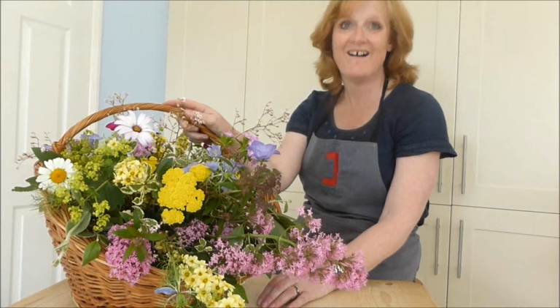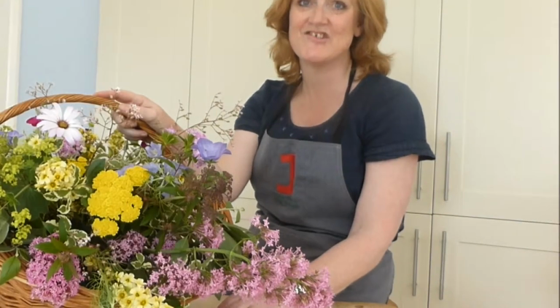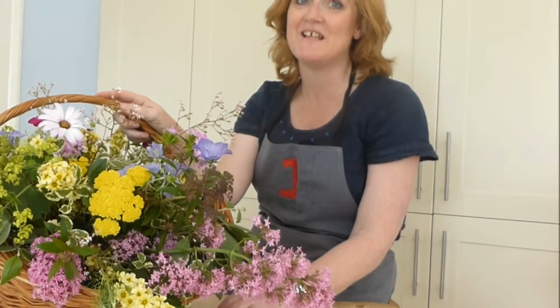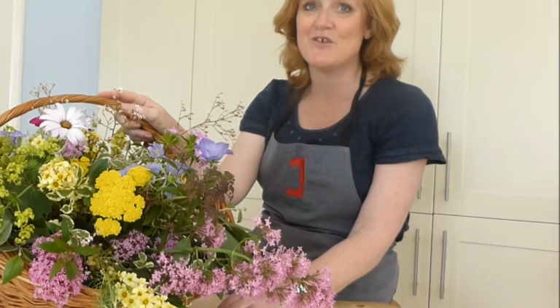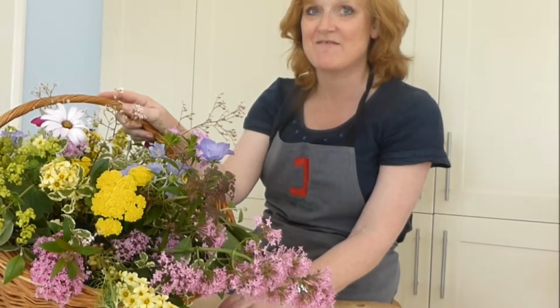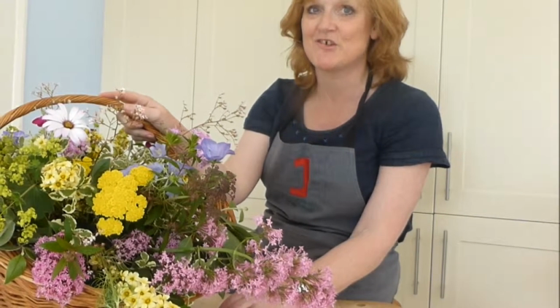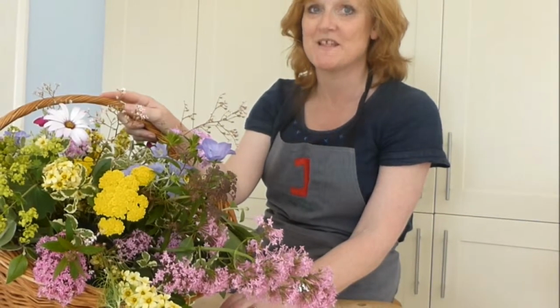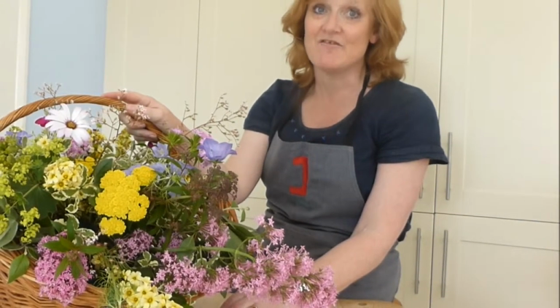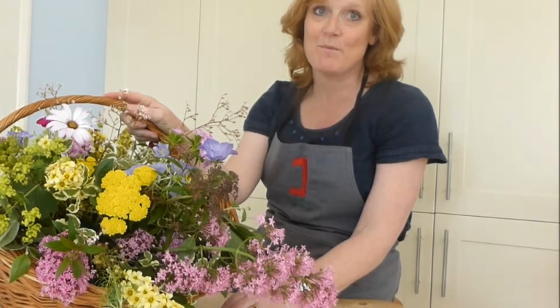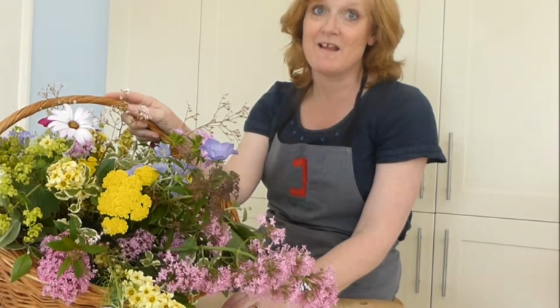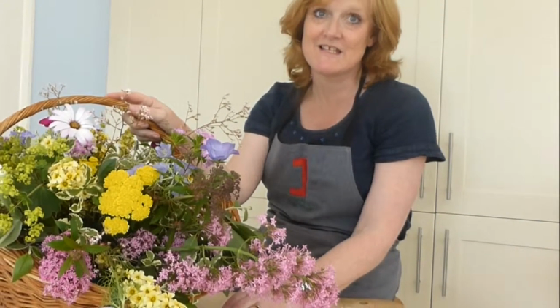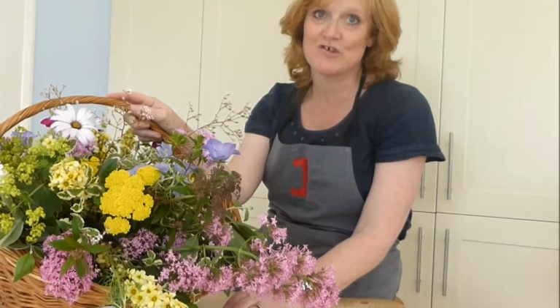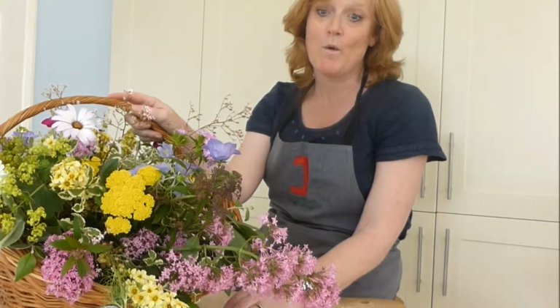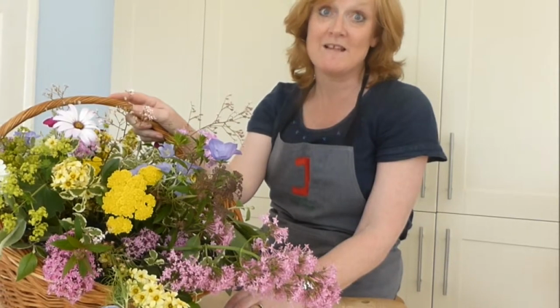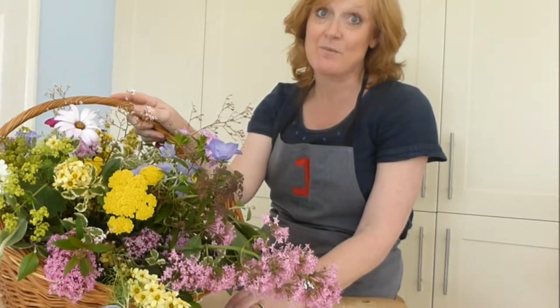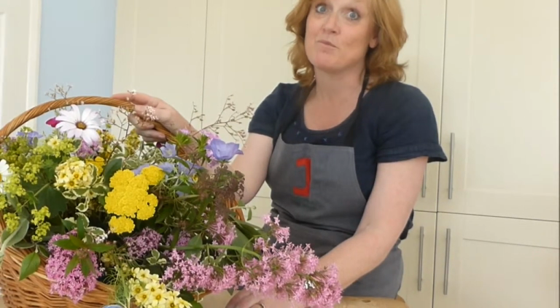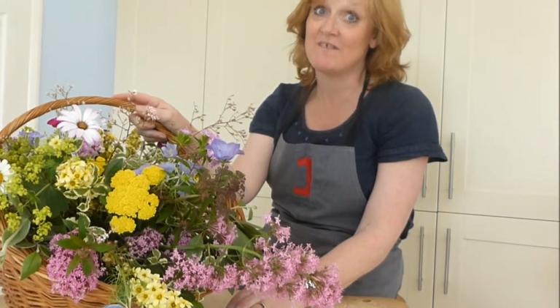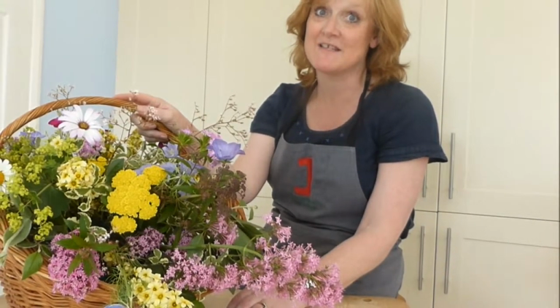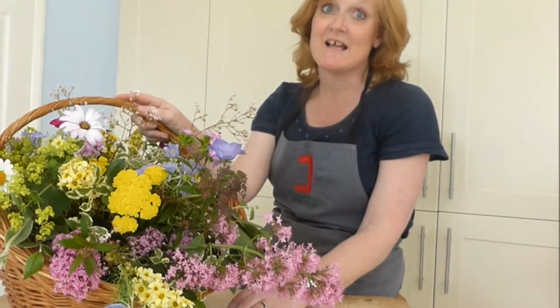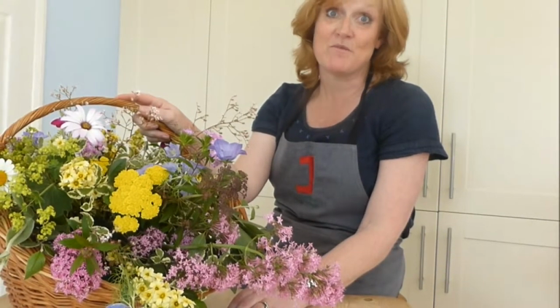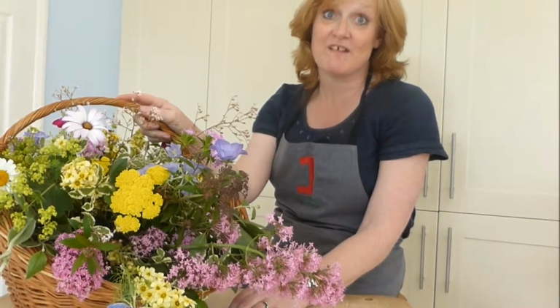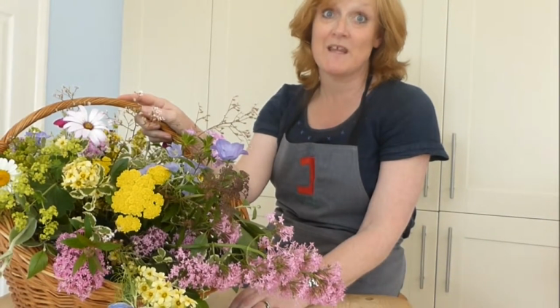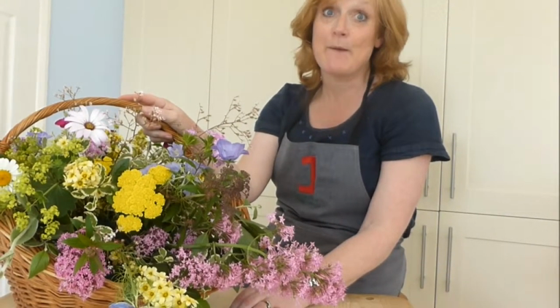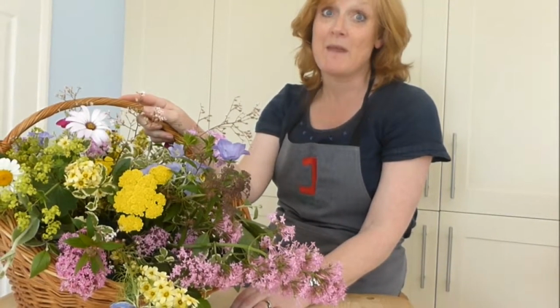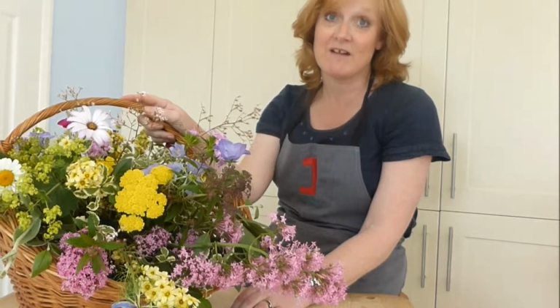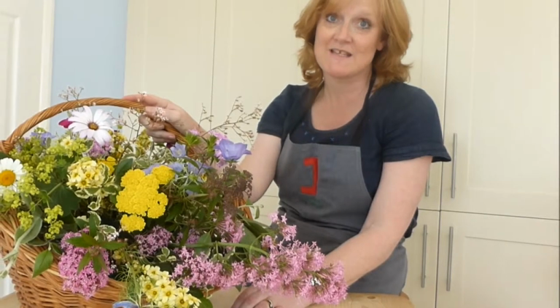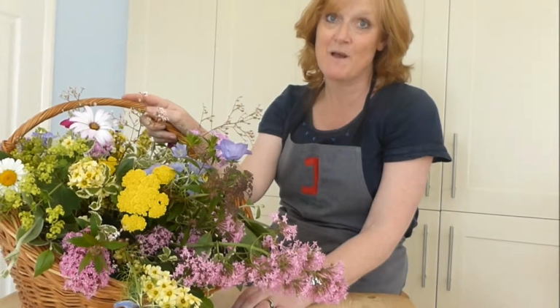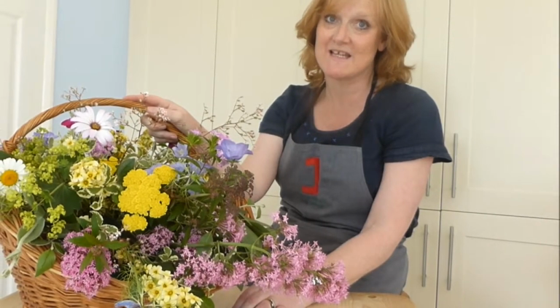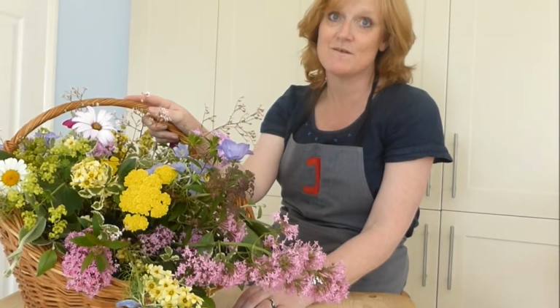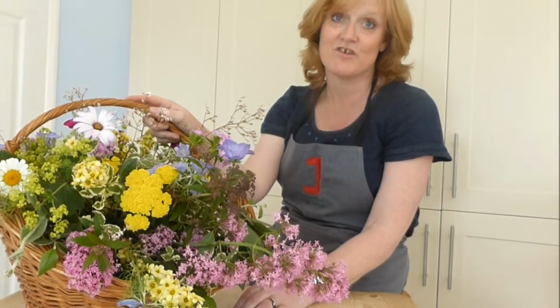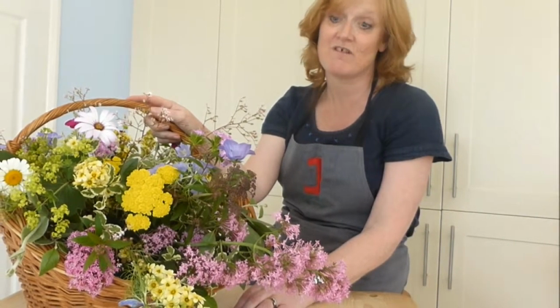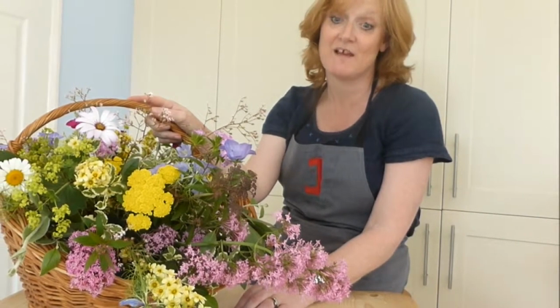Hi, it's Julie from Julie Davis Flower Workshops. I've just come back from my latest workshop and we've been celebrating British flowers as part of British Flowers Week. We've been making arrangements in baskets using British grown flowers.